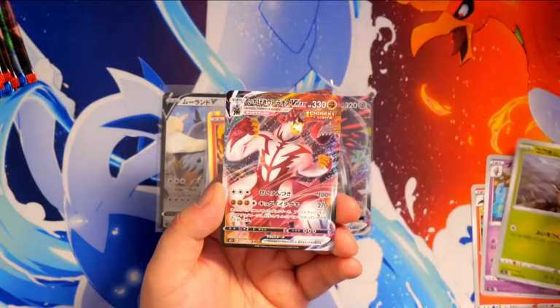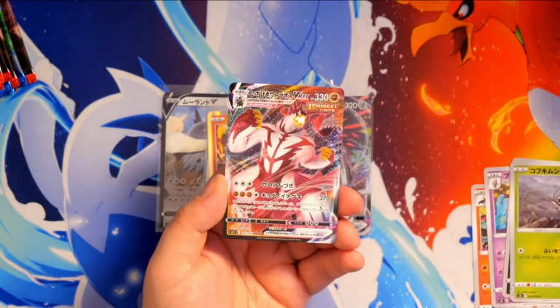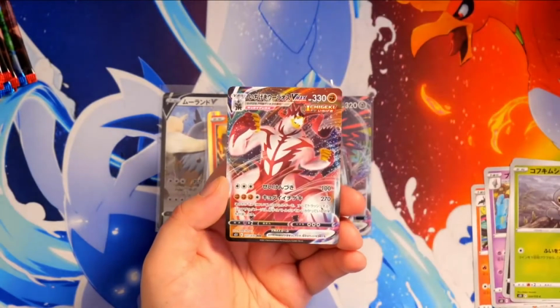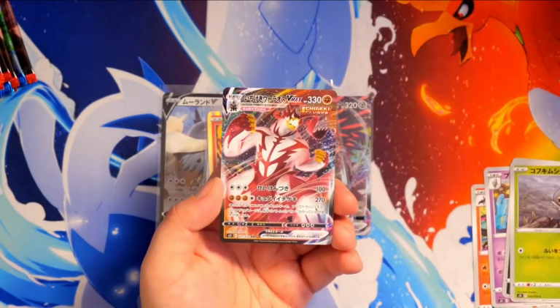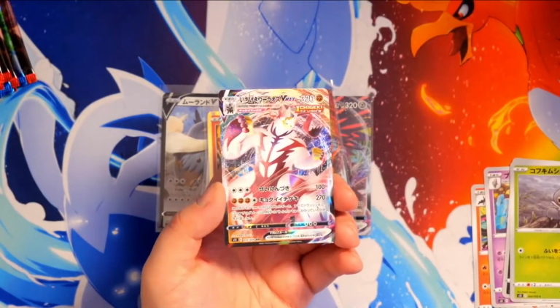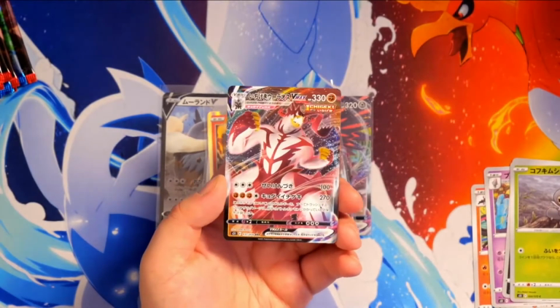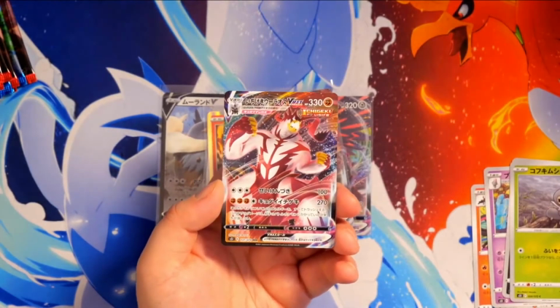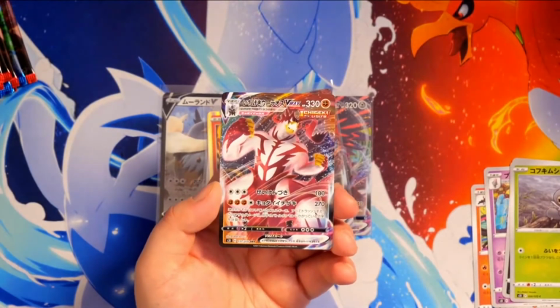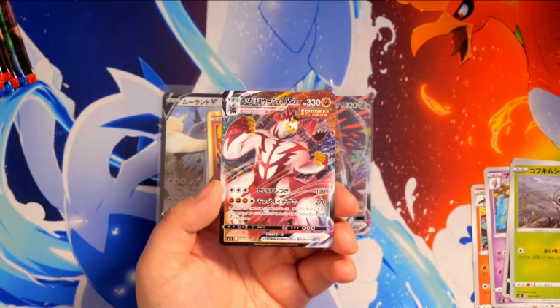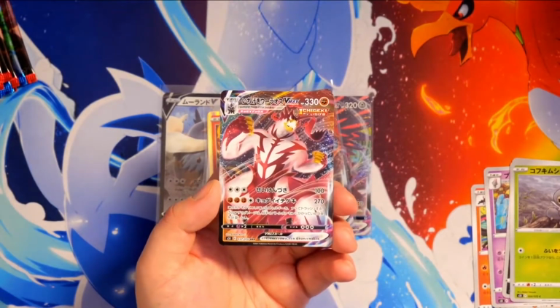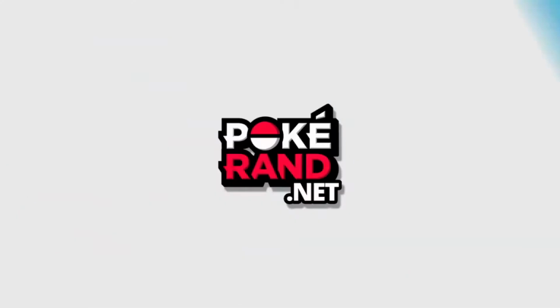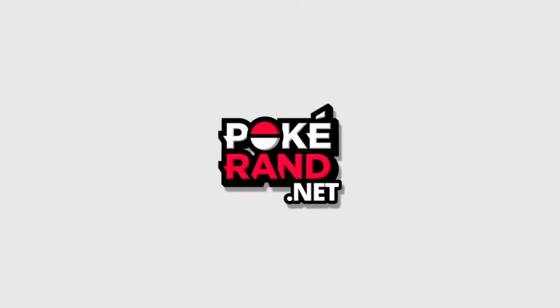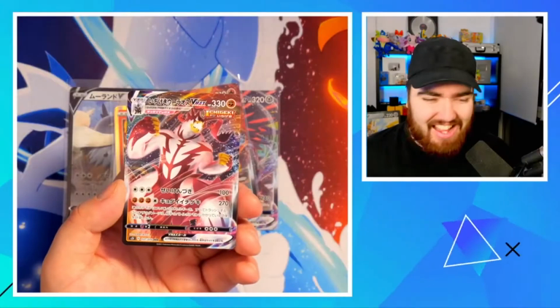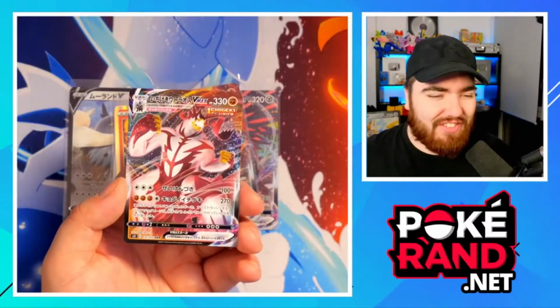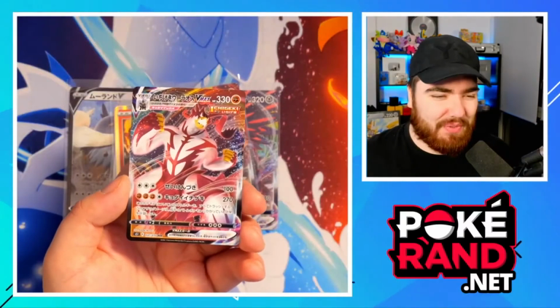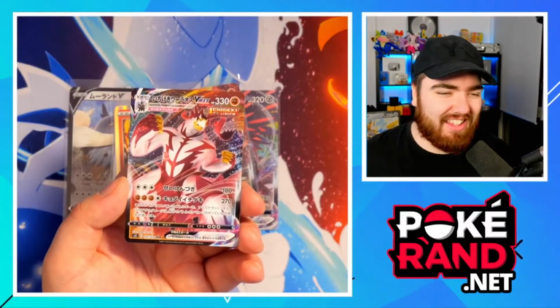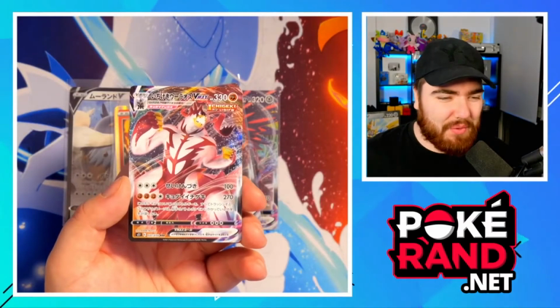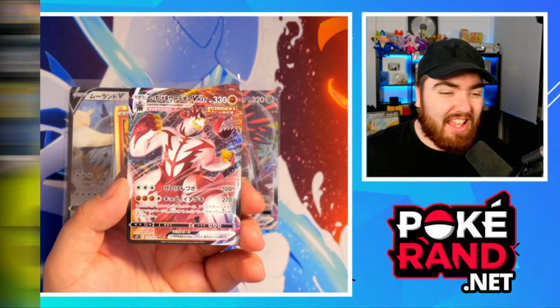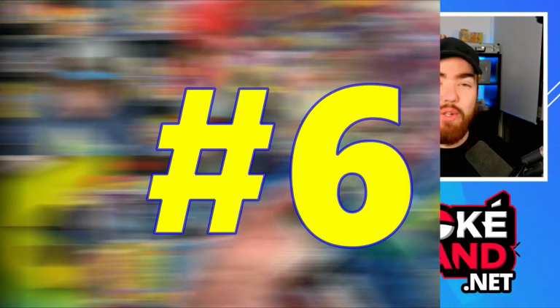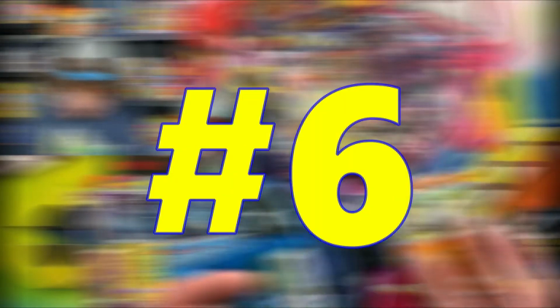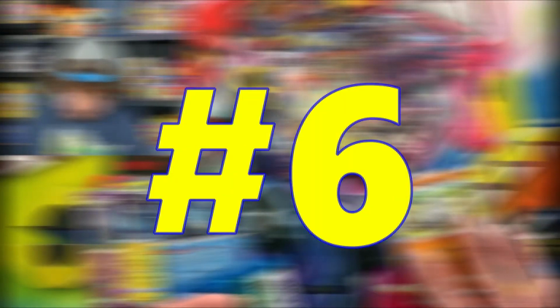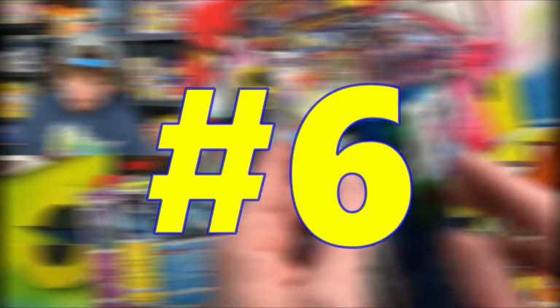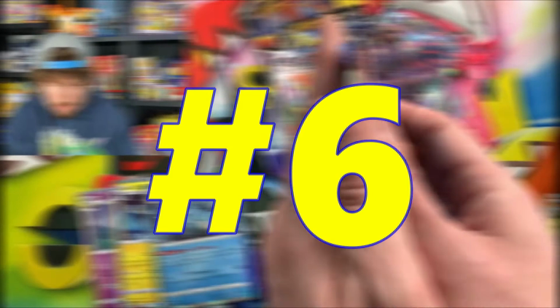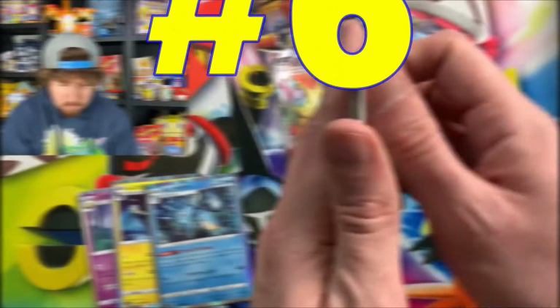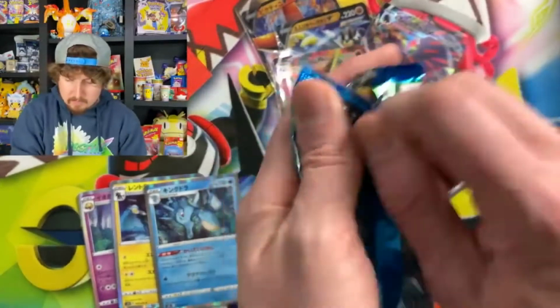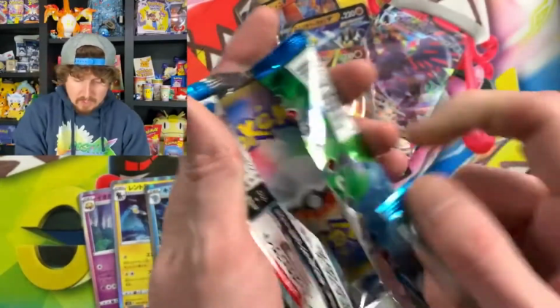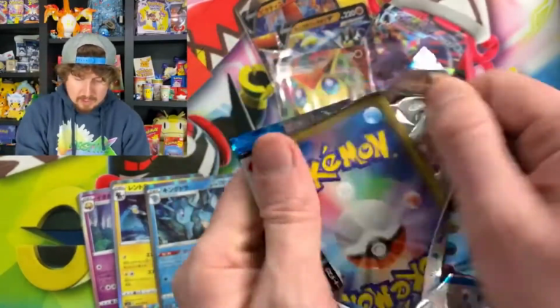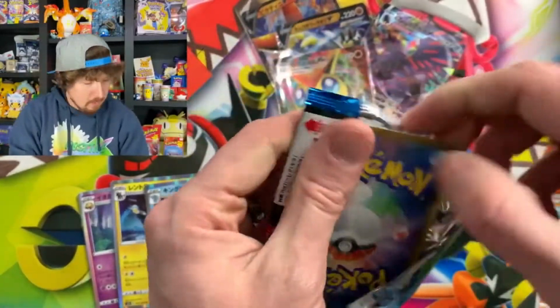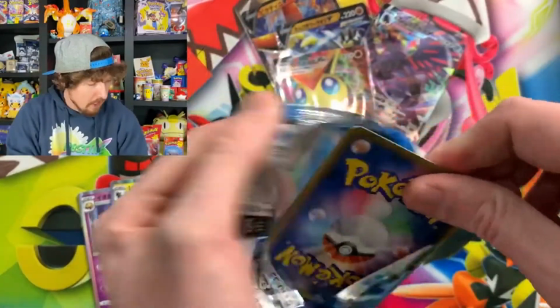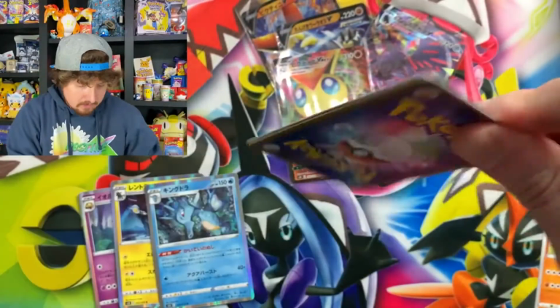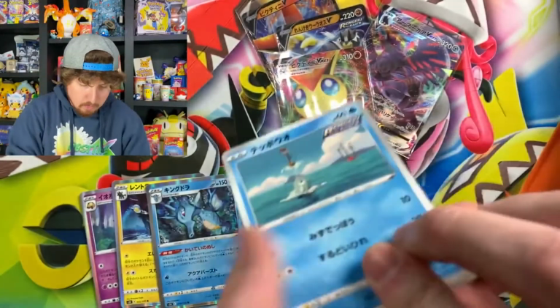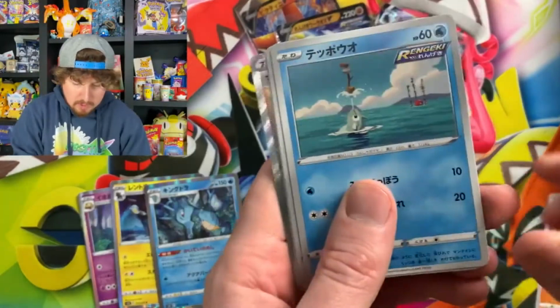Oh, we've got the Urshifu VMAX — that's a sick pull, that's a very very nice pull right there, I'm happy with it. Onyx right there, I do like that. Got distracted by an Onyx — that's one Pokémon you don't want to be distracted by.